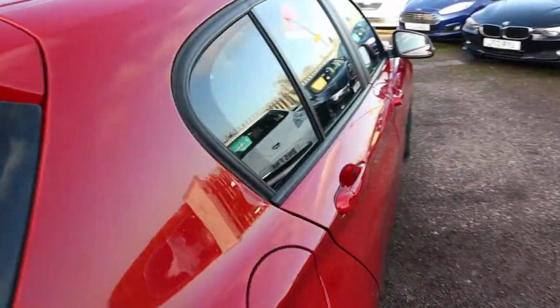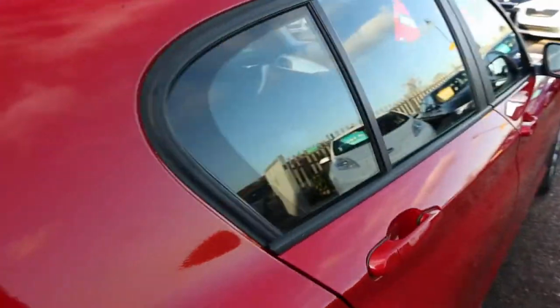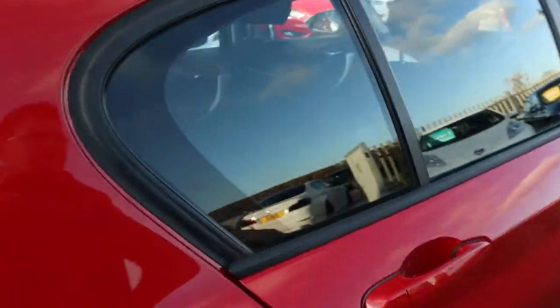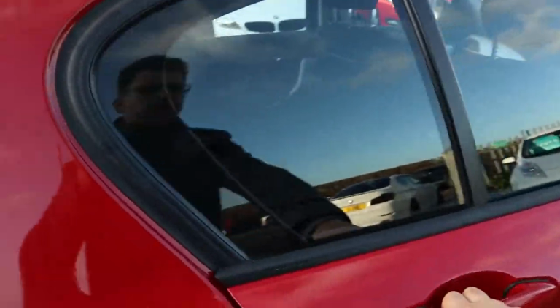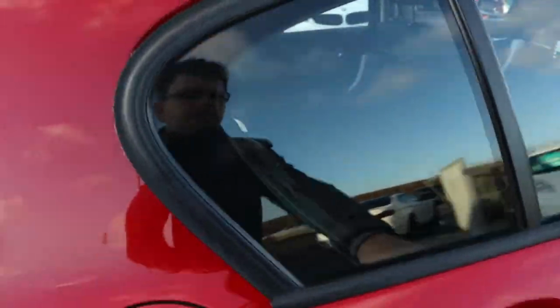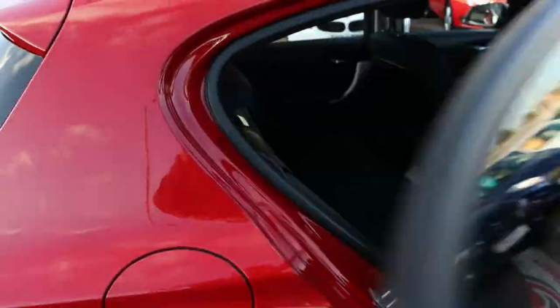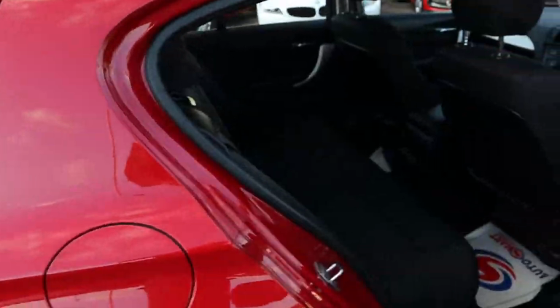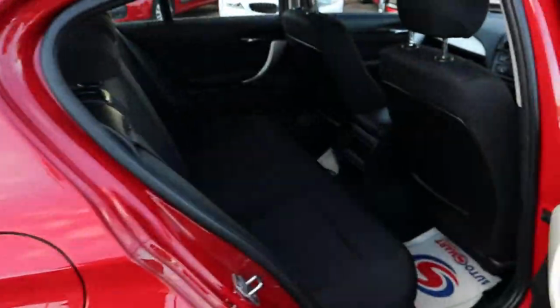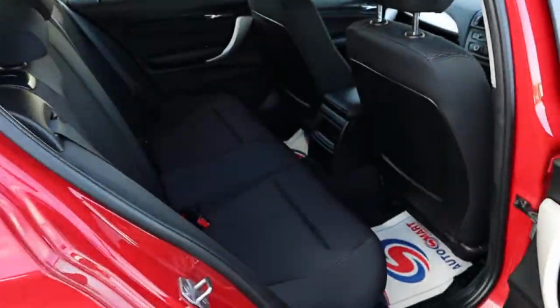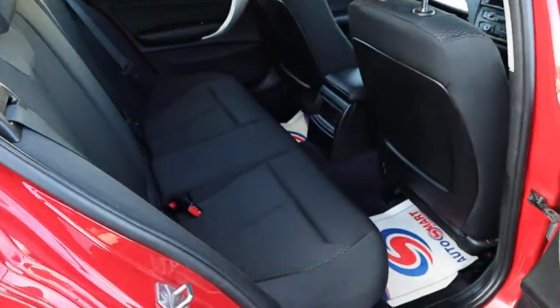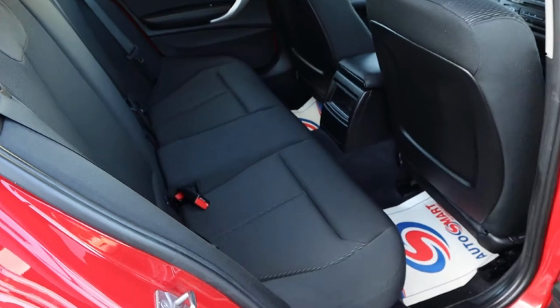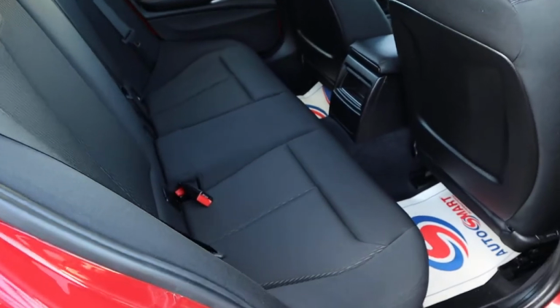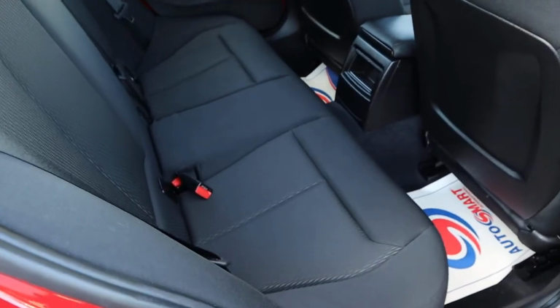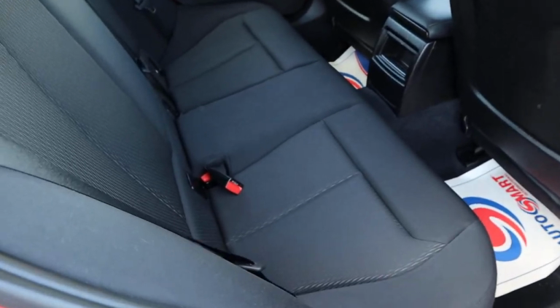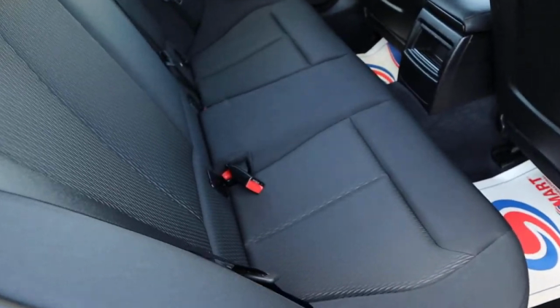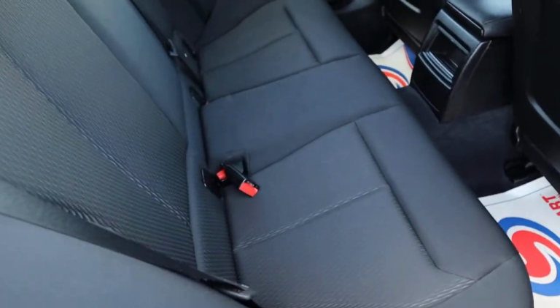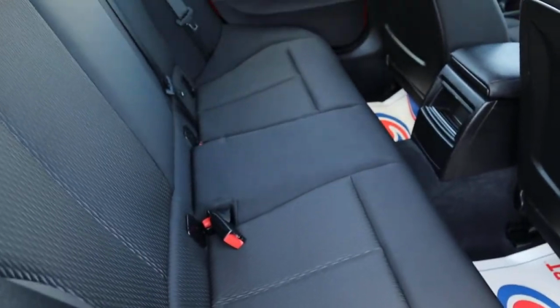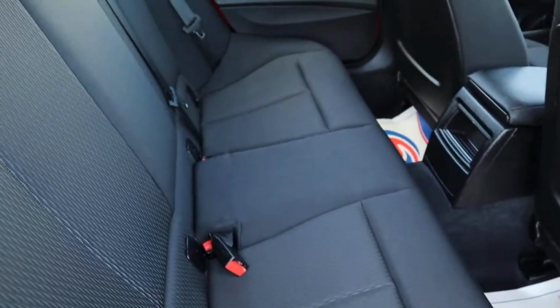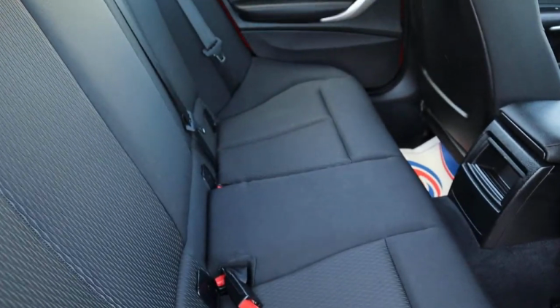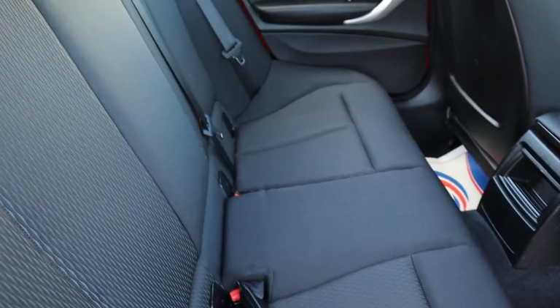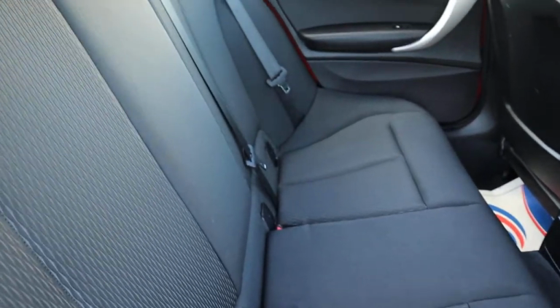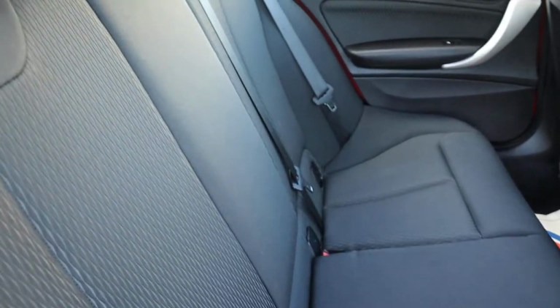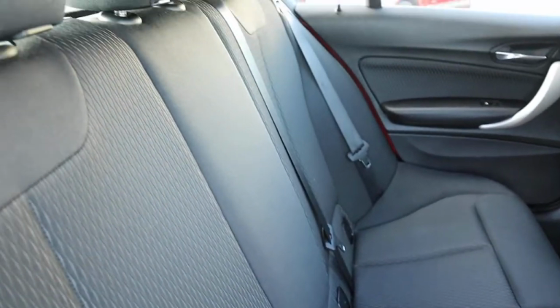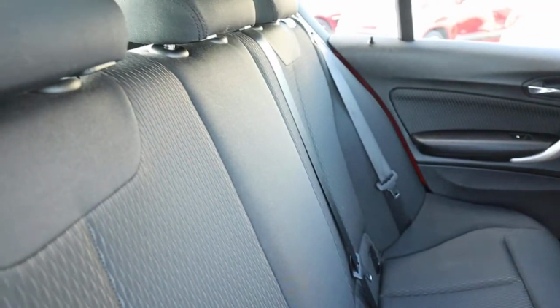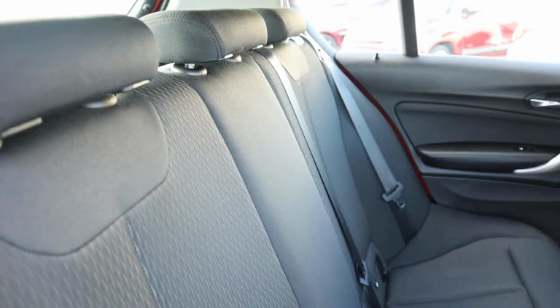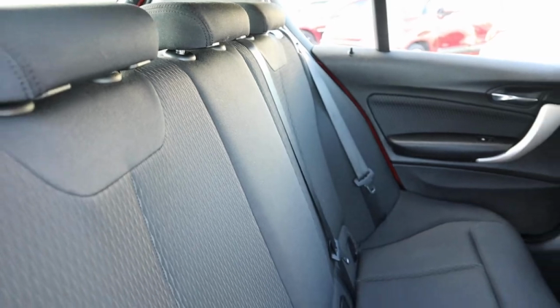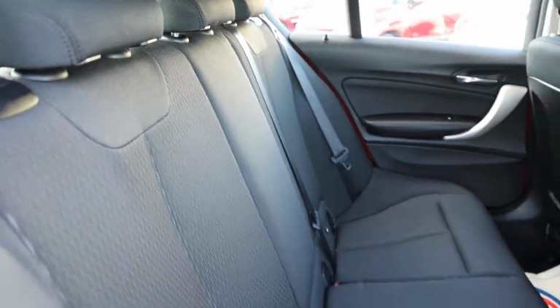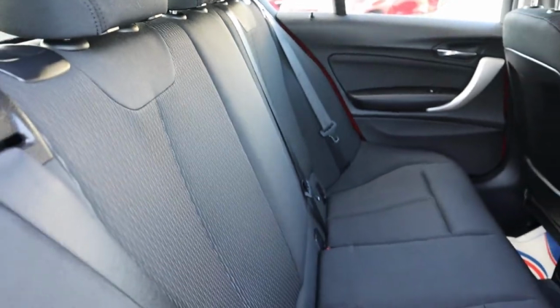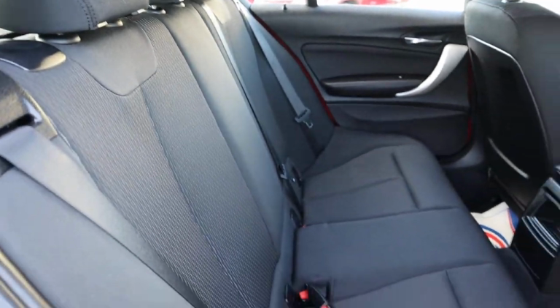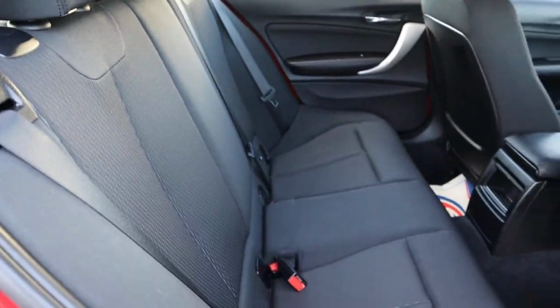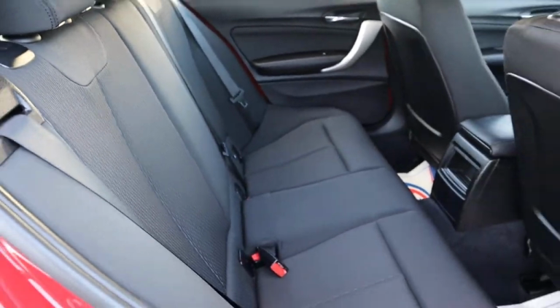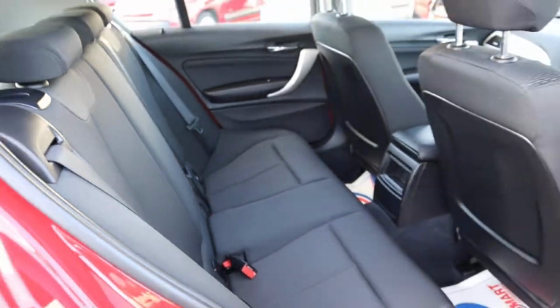Two-tone interior, complete with ISOFIX. That's in lovely condition — and there's a burst of freshness as well when I open the door.